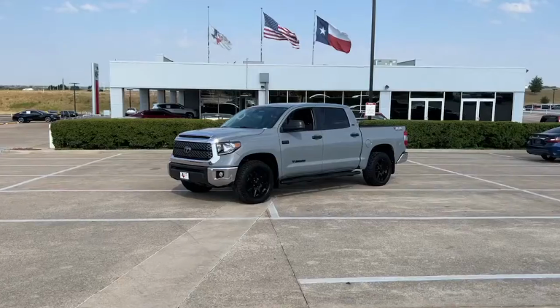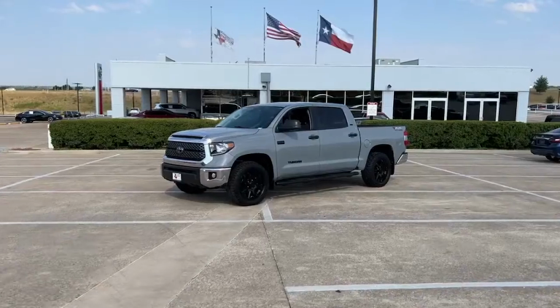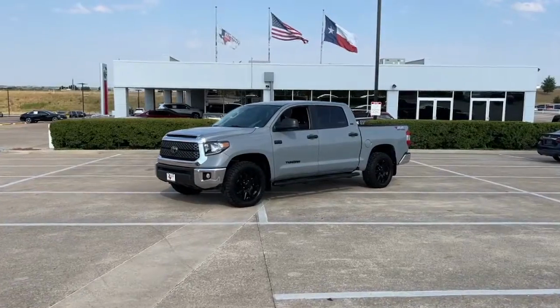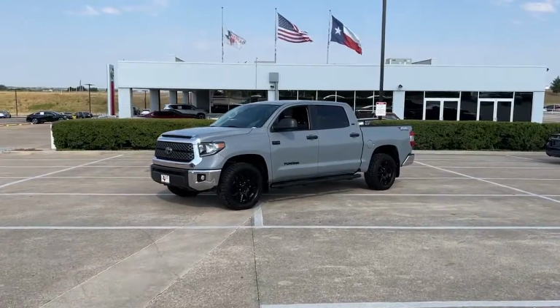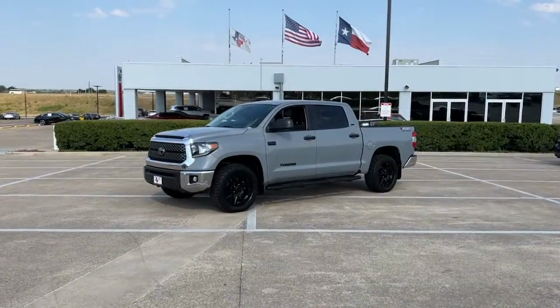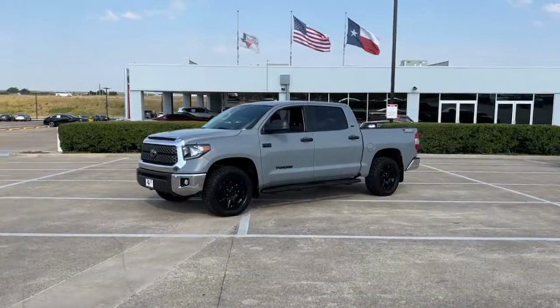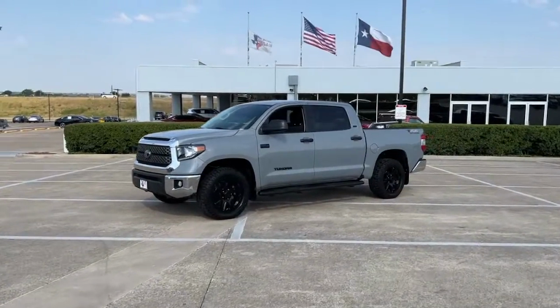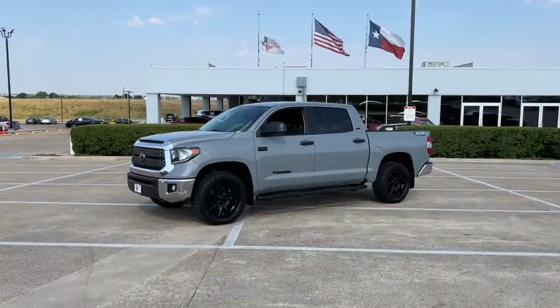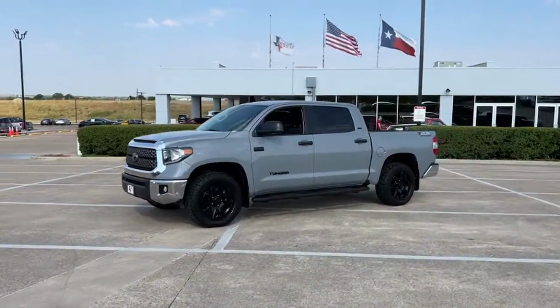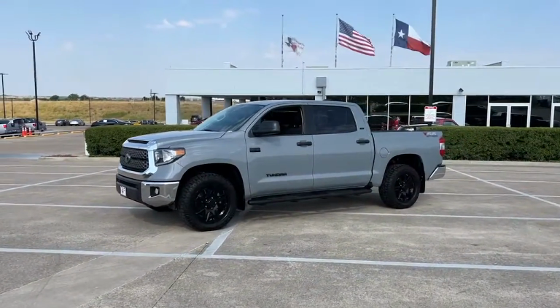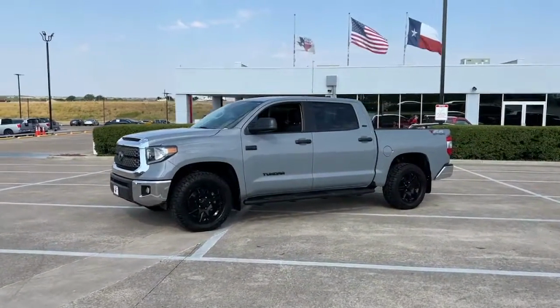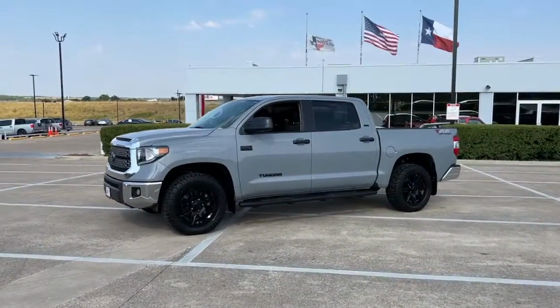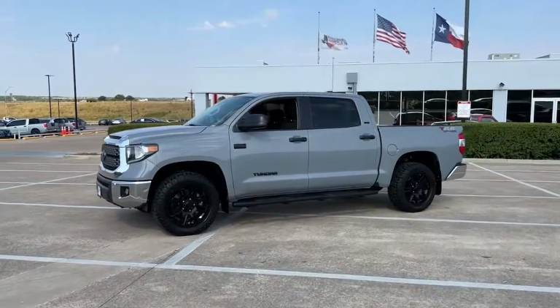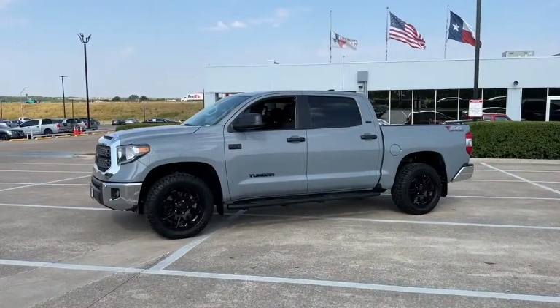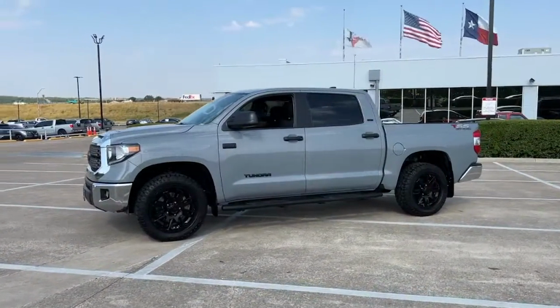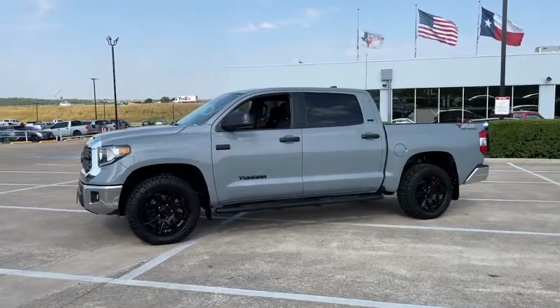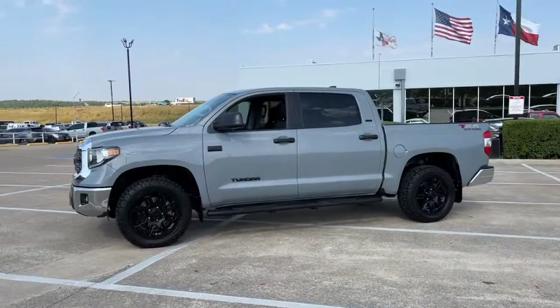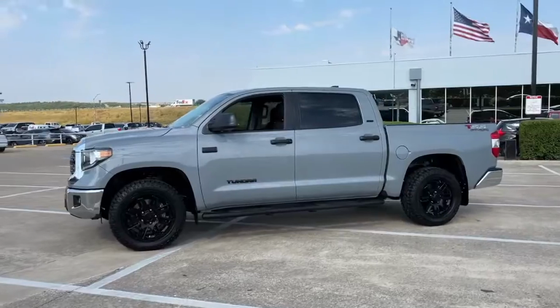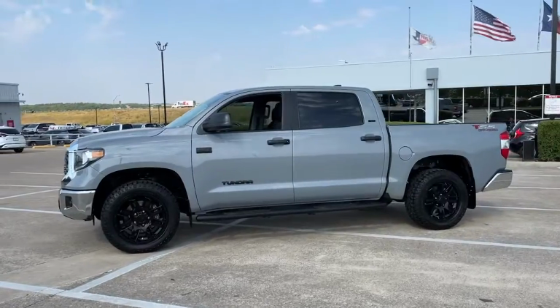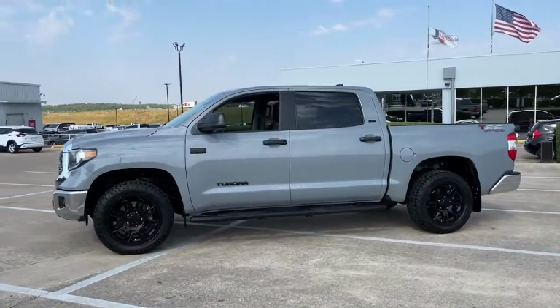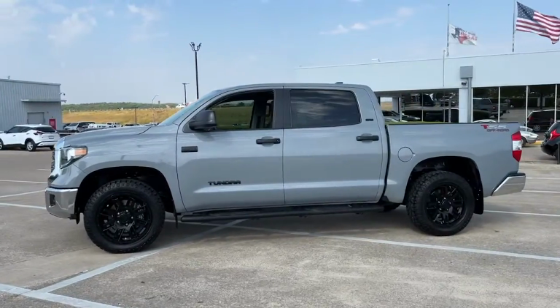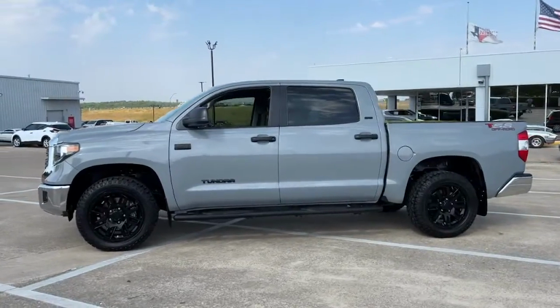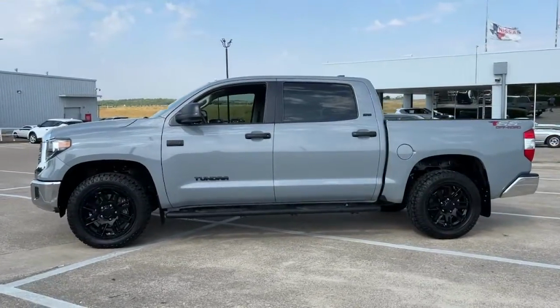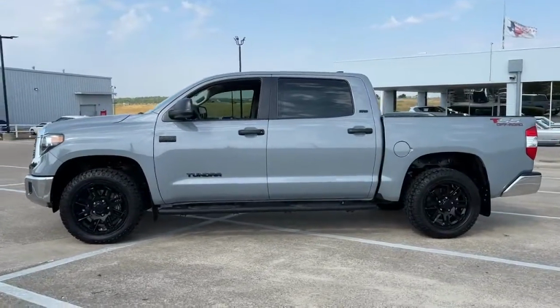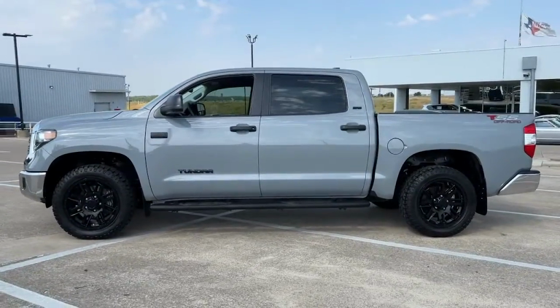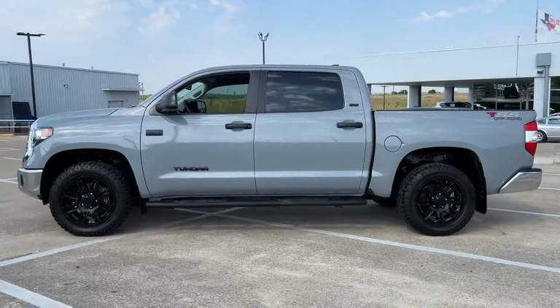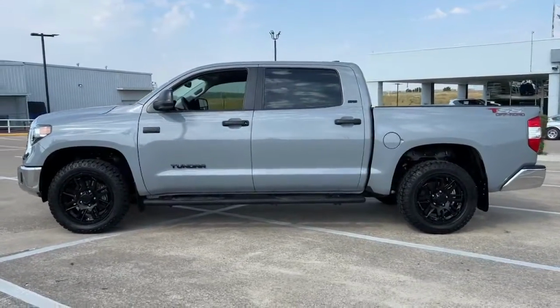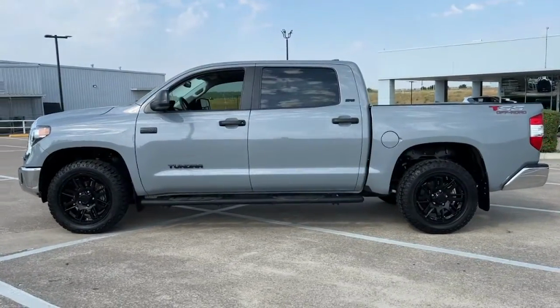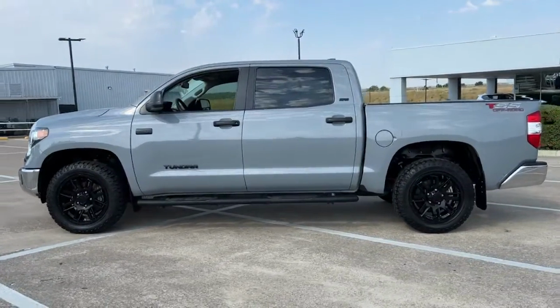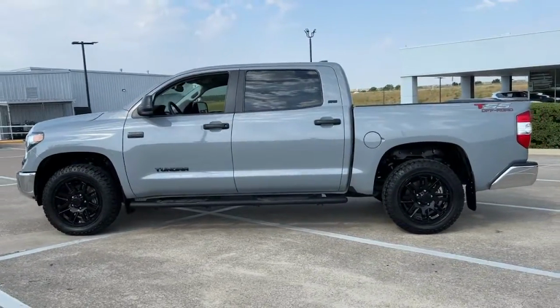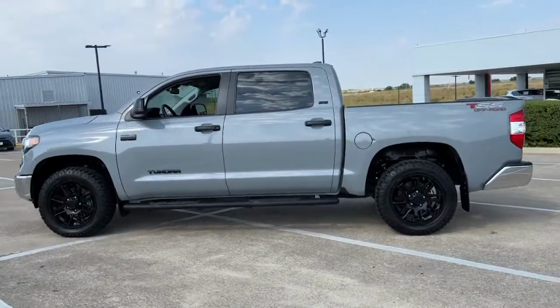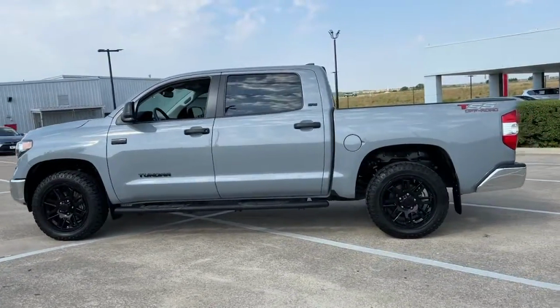You will be amazed by this. 2021 Toyota Tundra. This vehicle is an outstanding buy with fewer than 35,000 miles on the odometer.